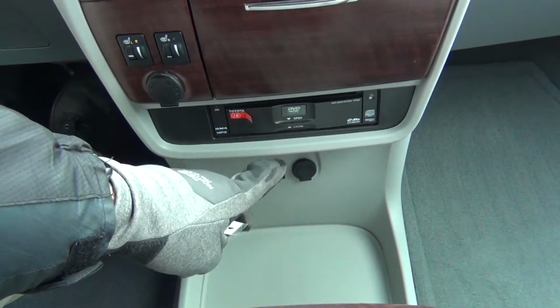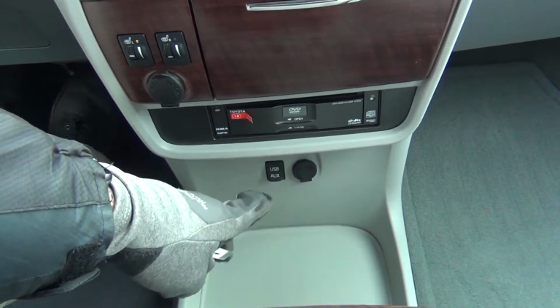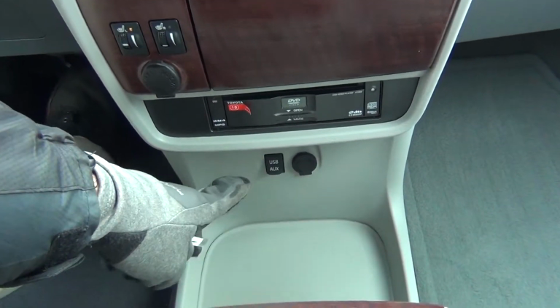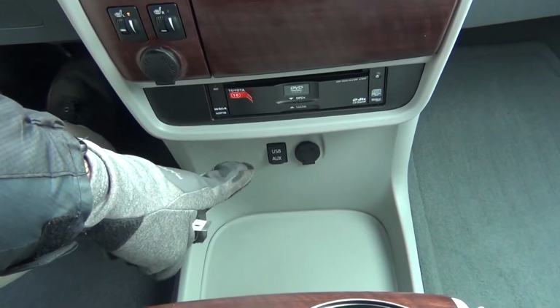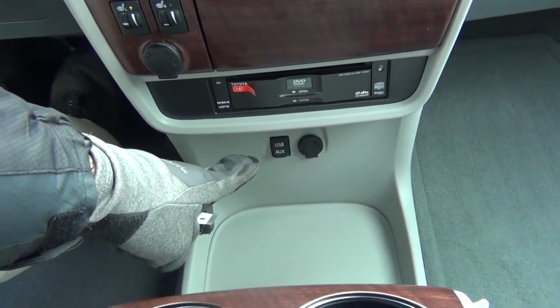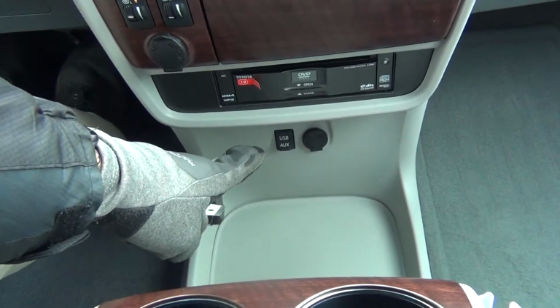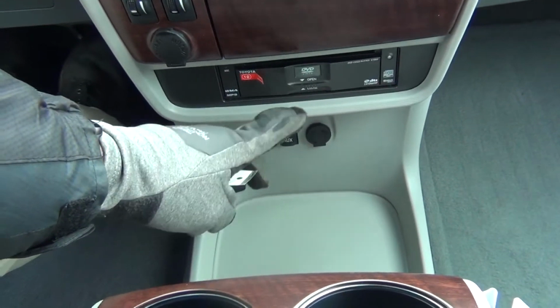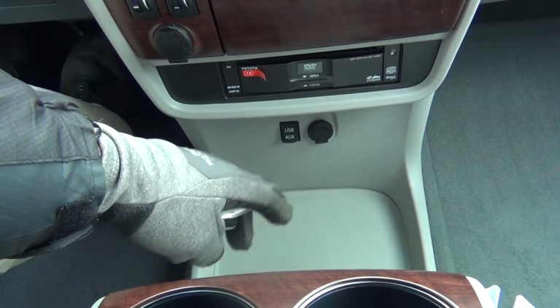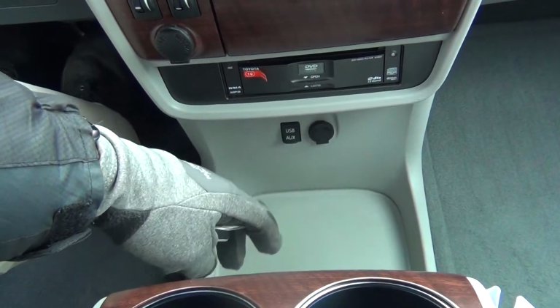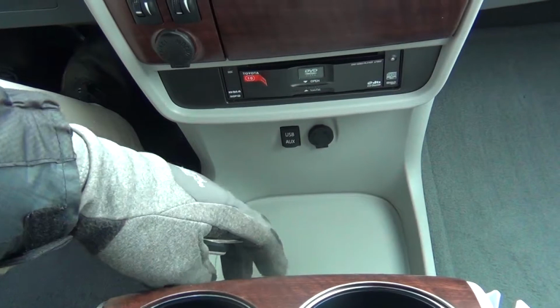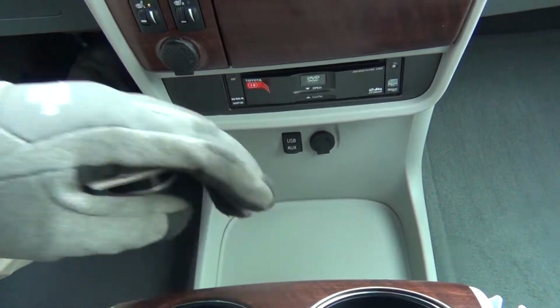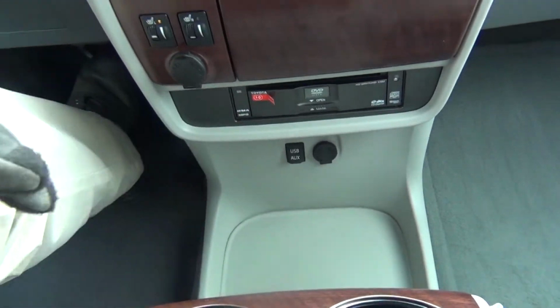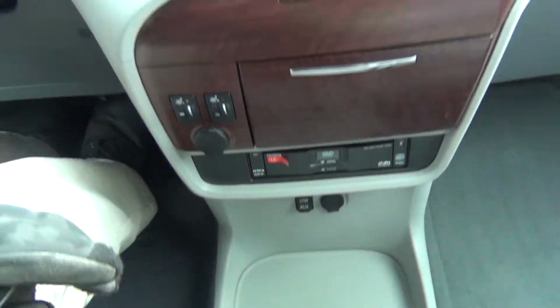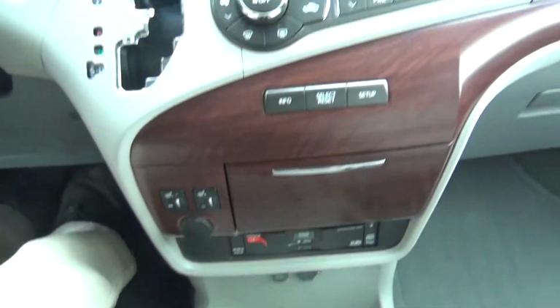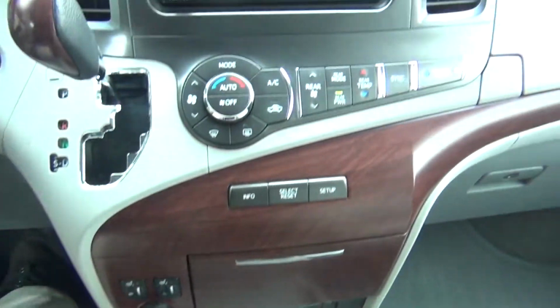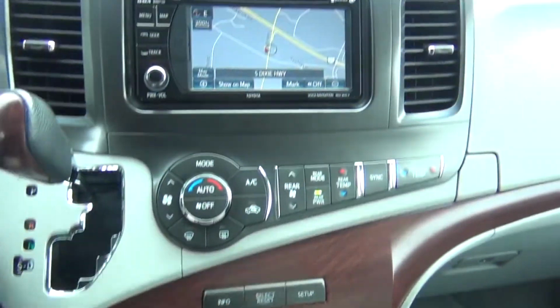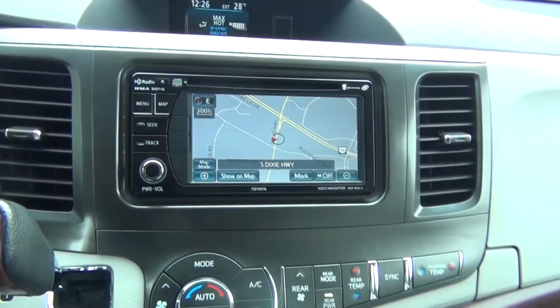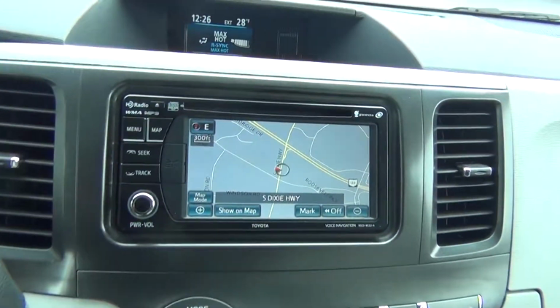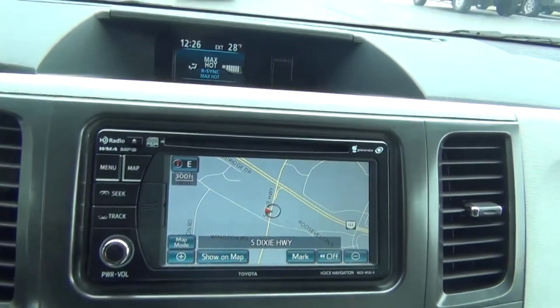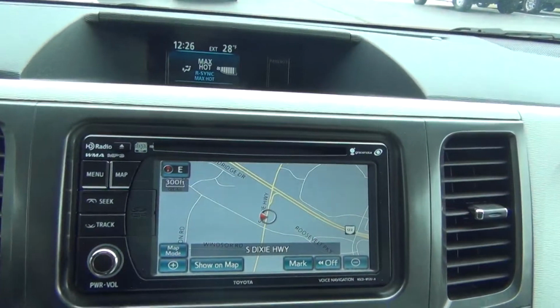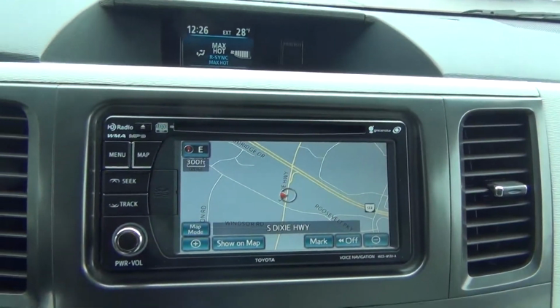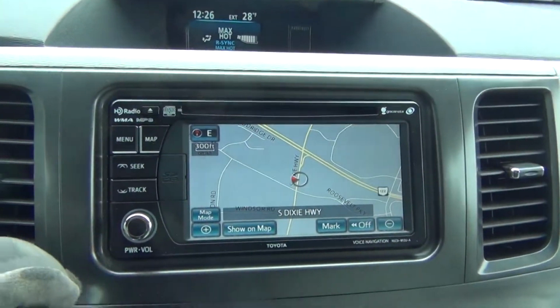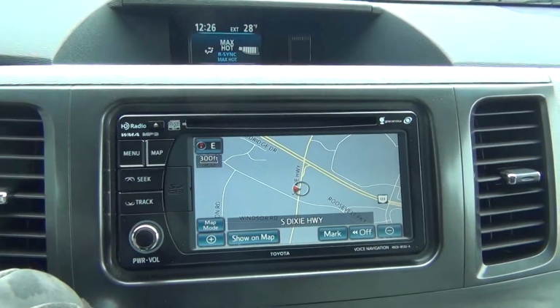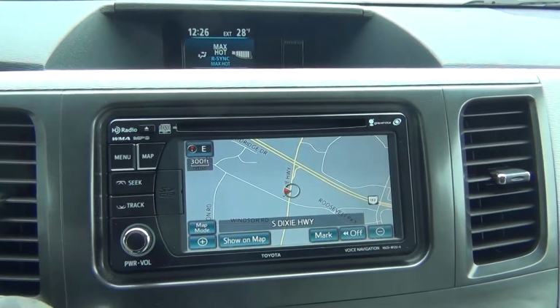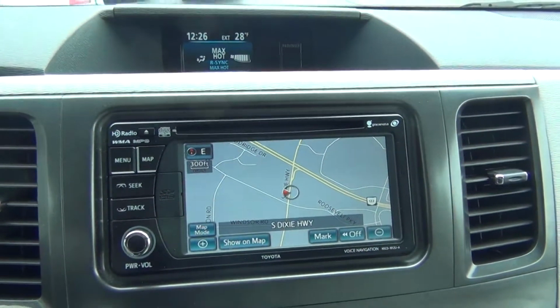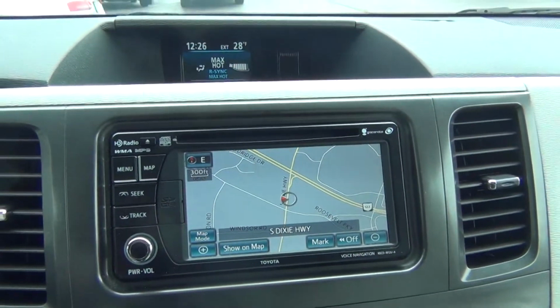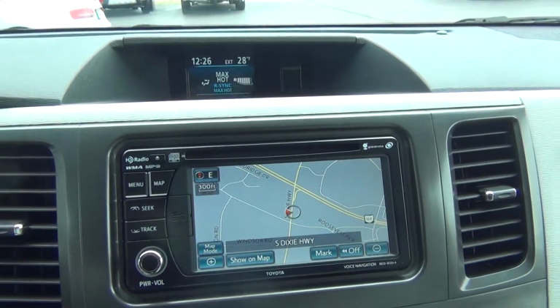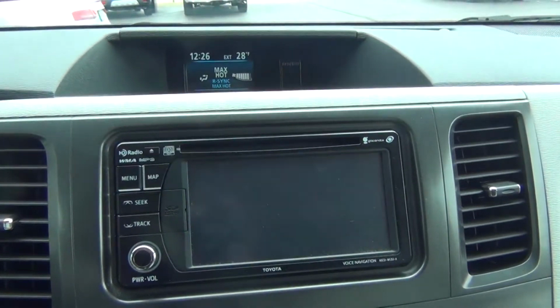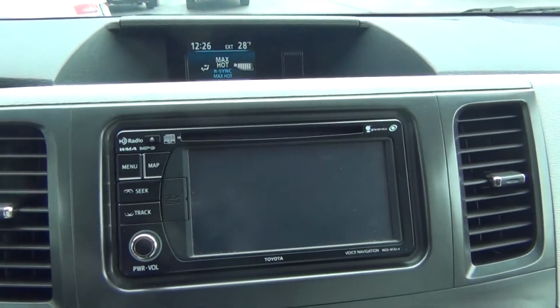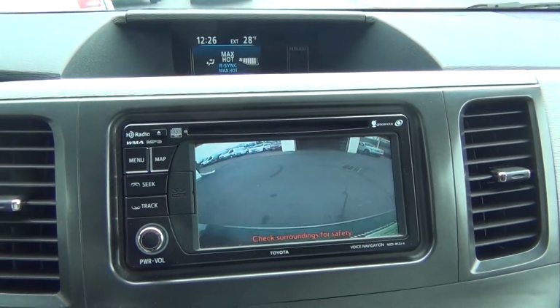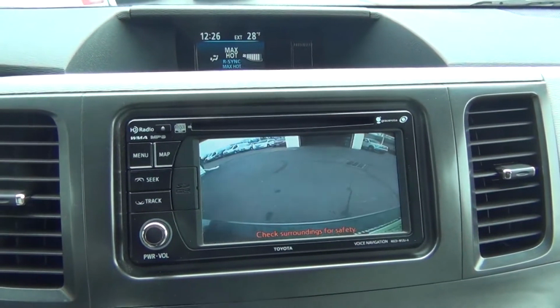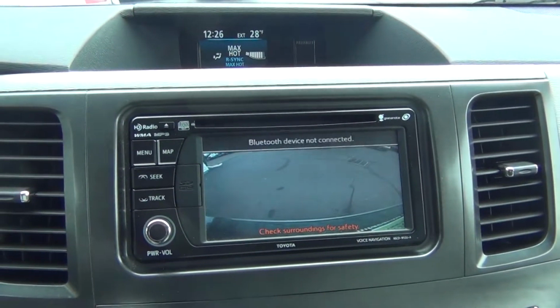You've got a DVD player, auxiliary, USB, and 12-volt power adapters so you can plug in your cell phone or MP3 player. And you can see your navigation along with your backup camera.